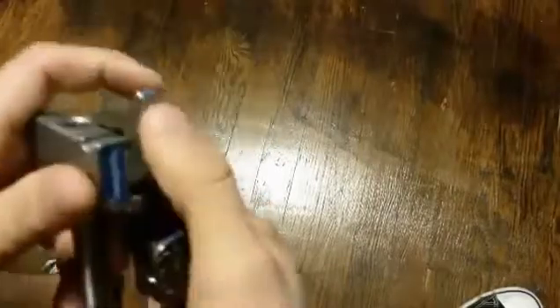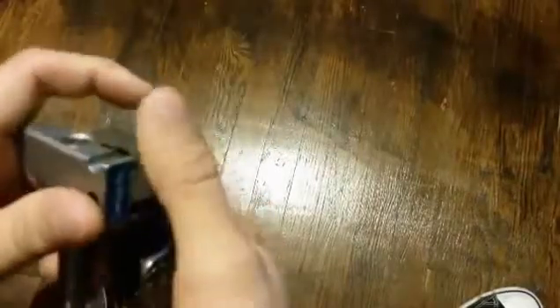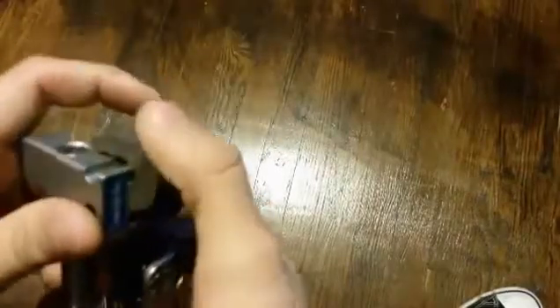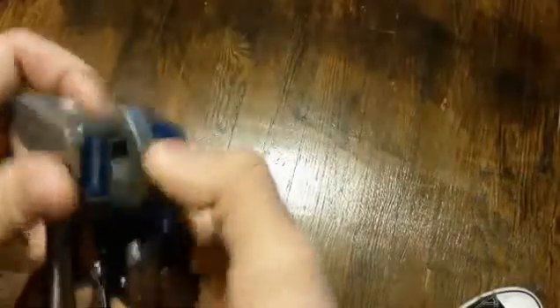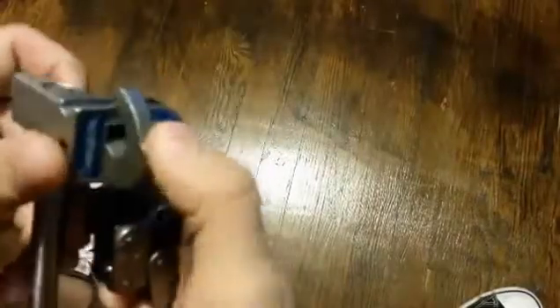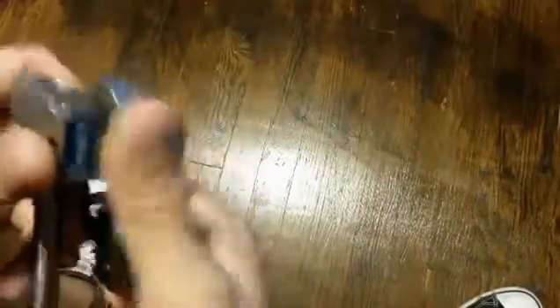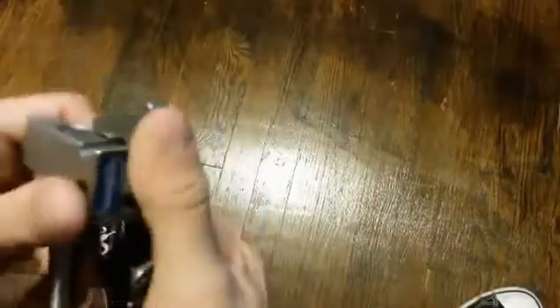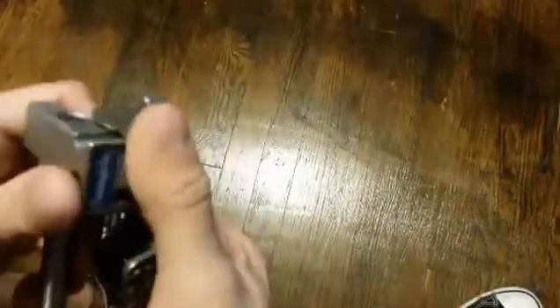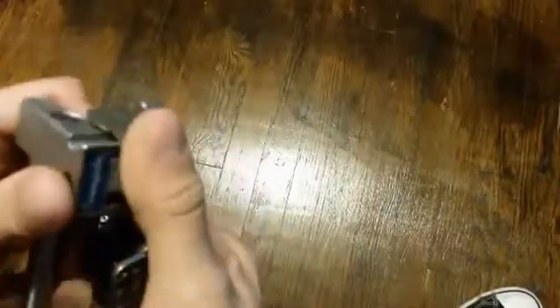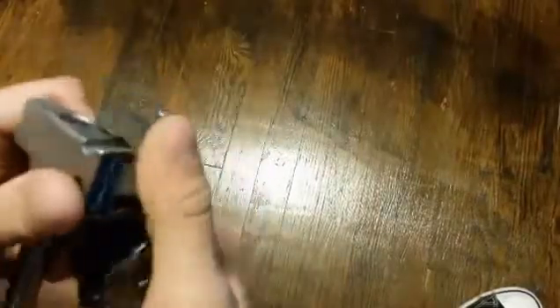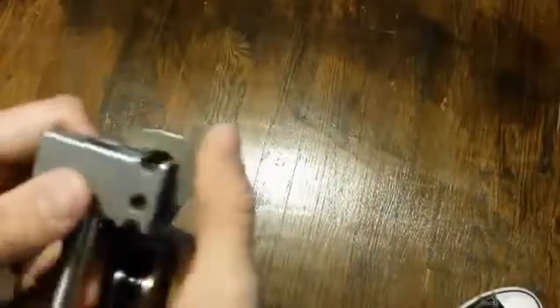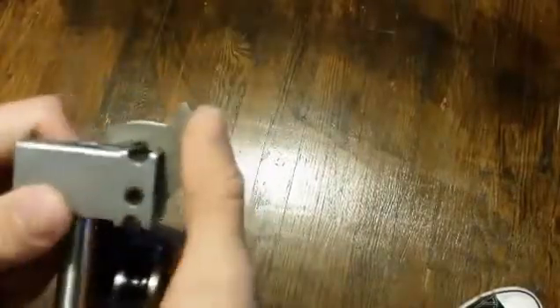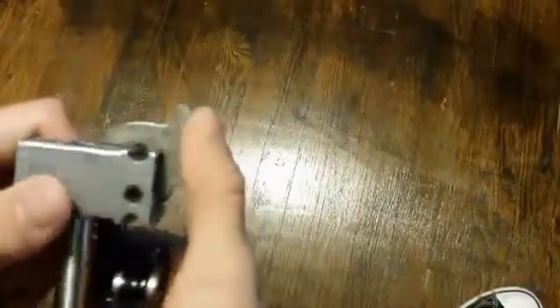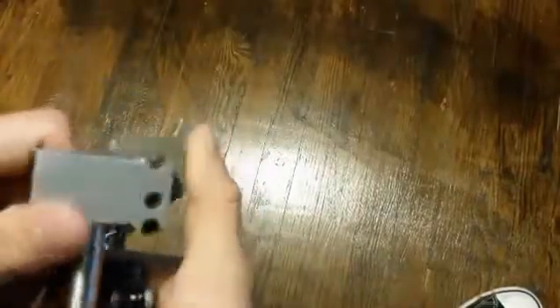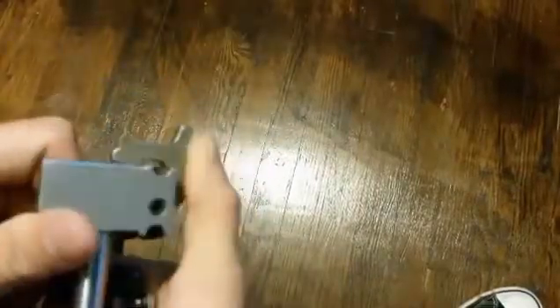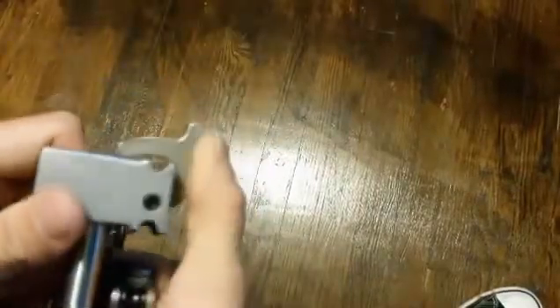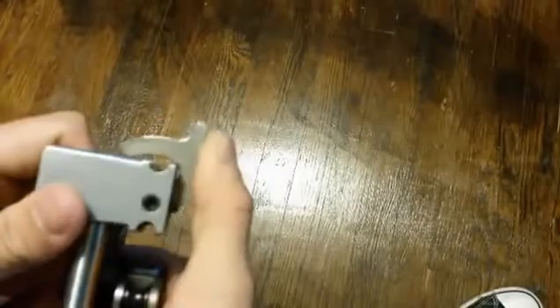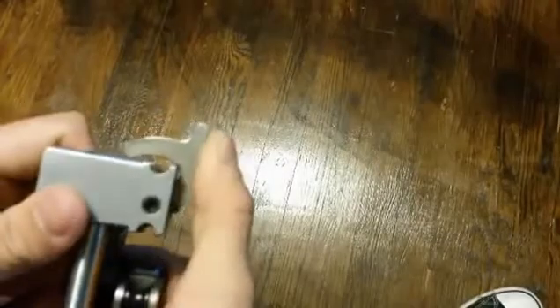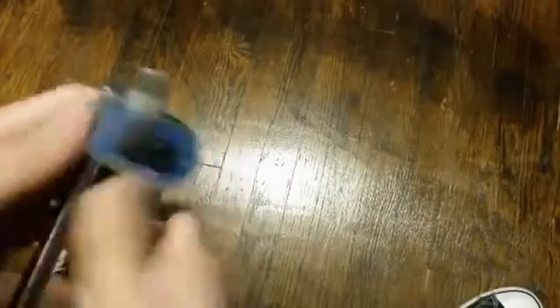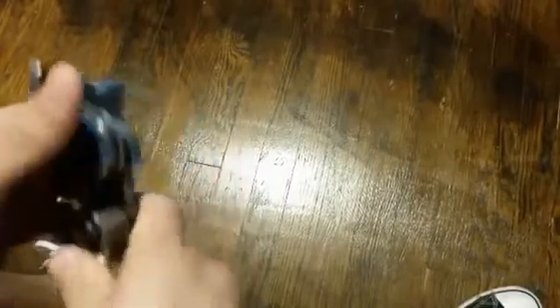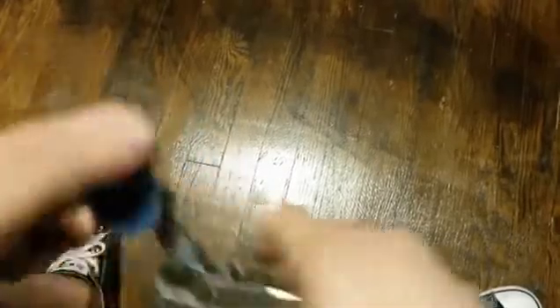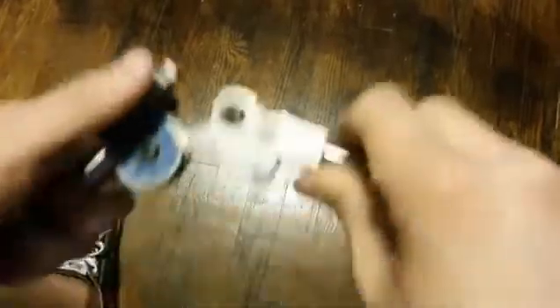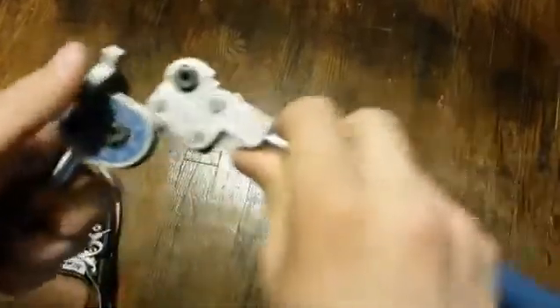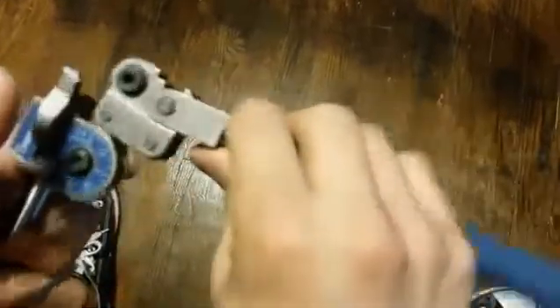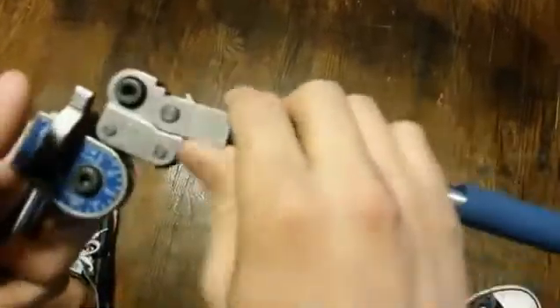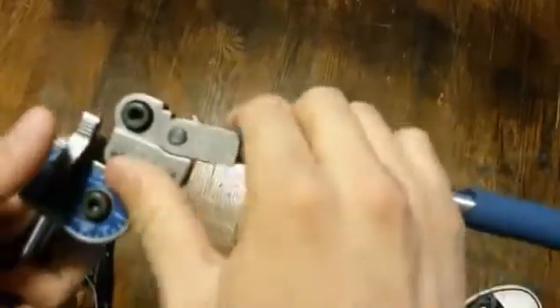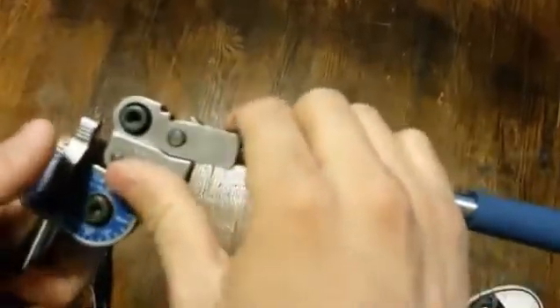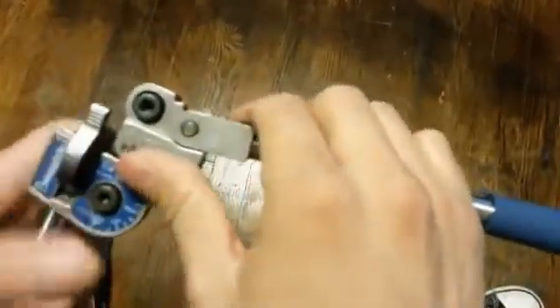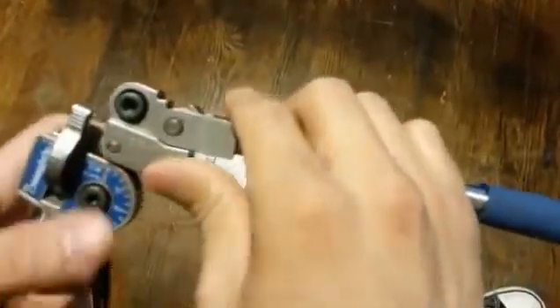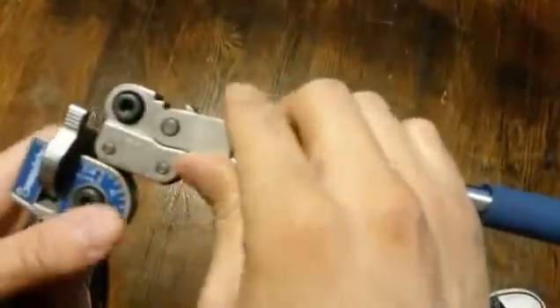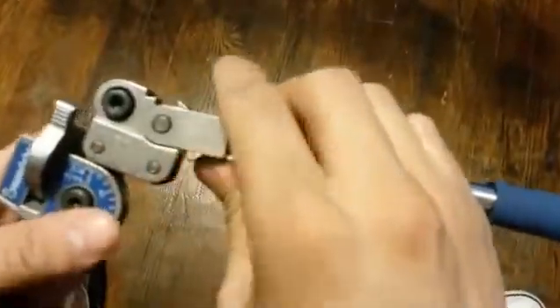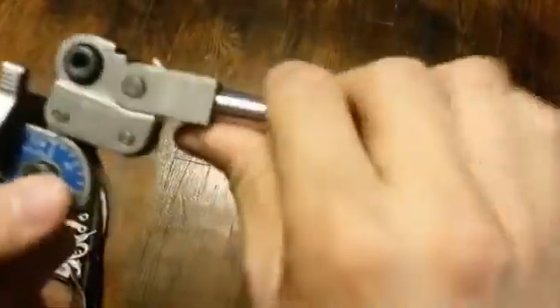Here's your tube latch, which is how you hold your tube in place. Here is your roll support and your bender die.